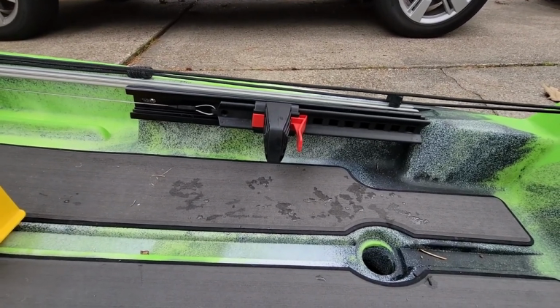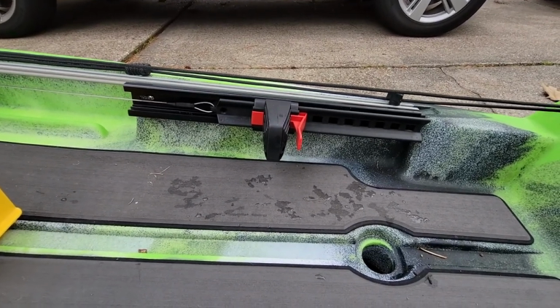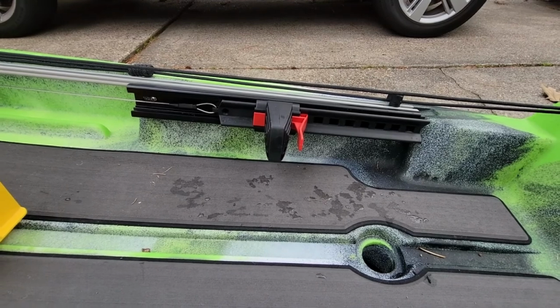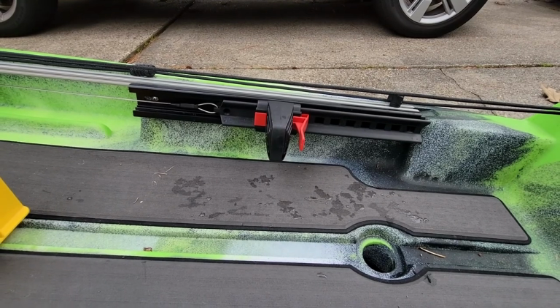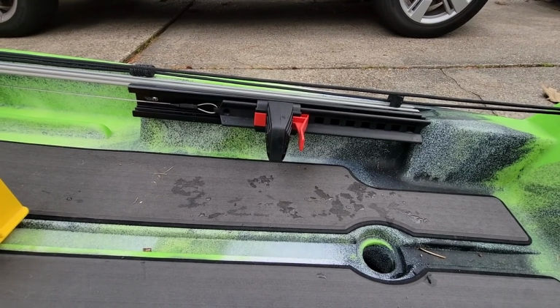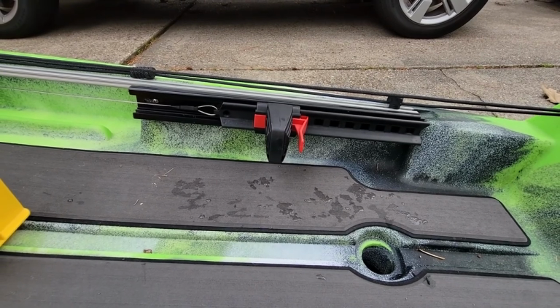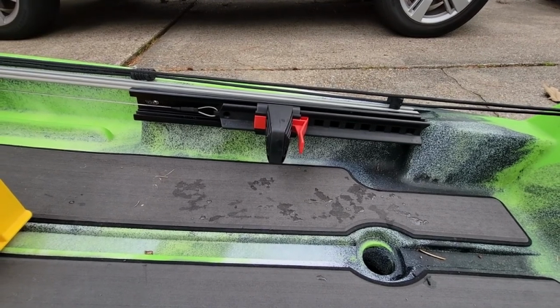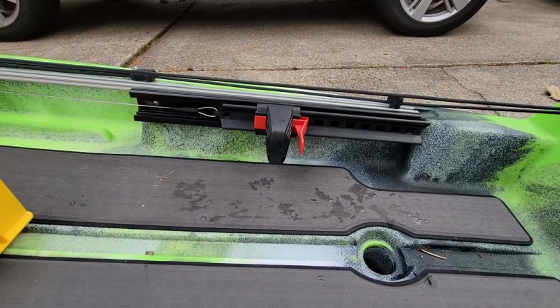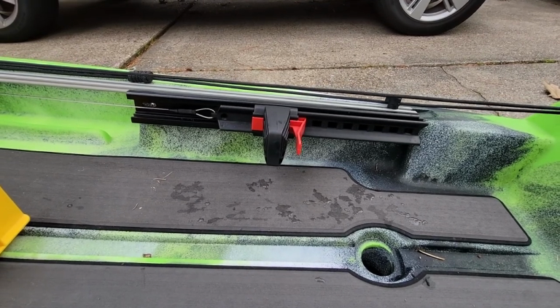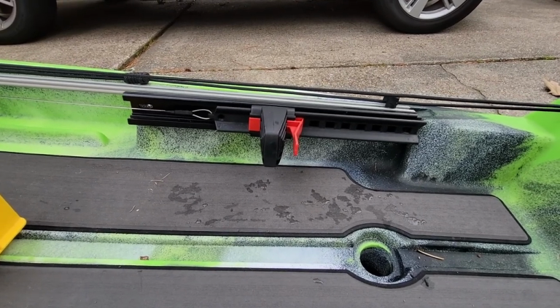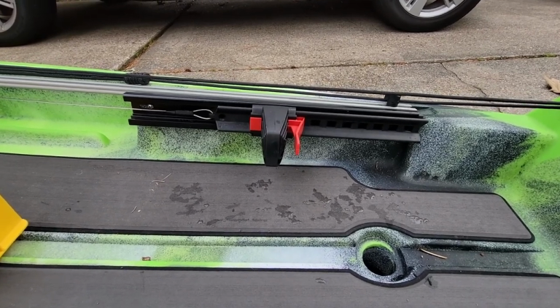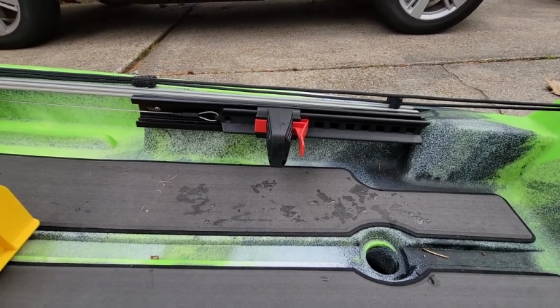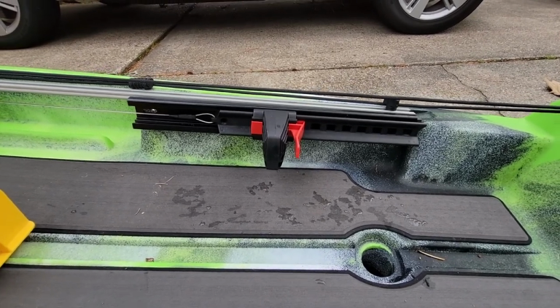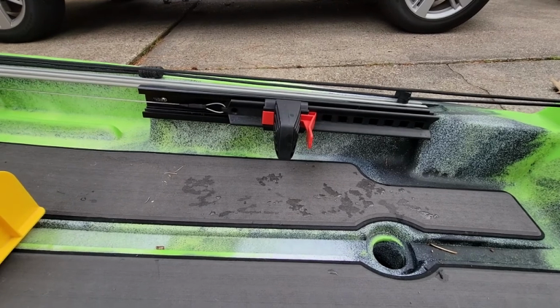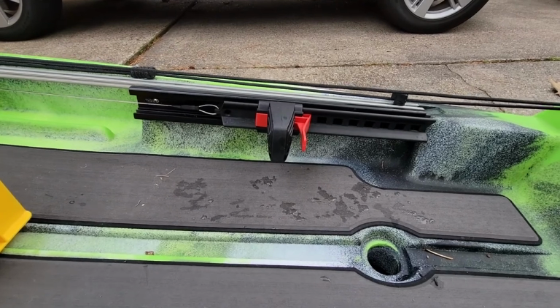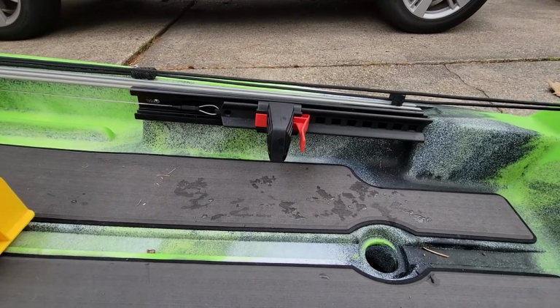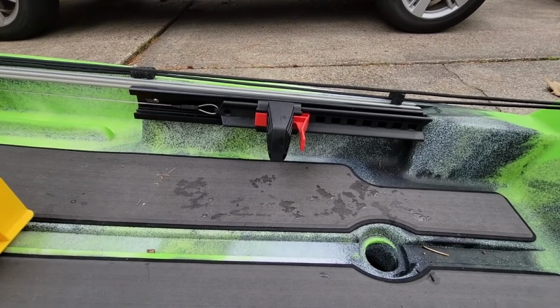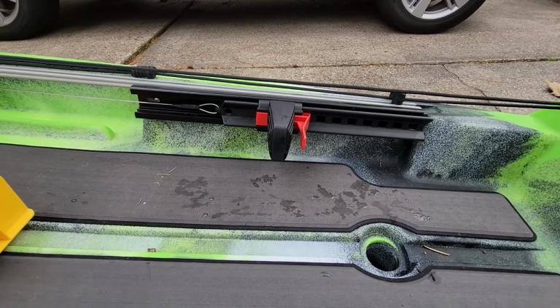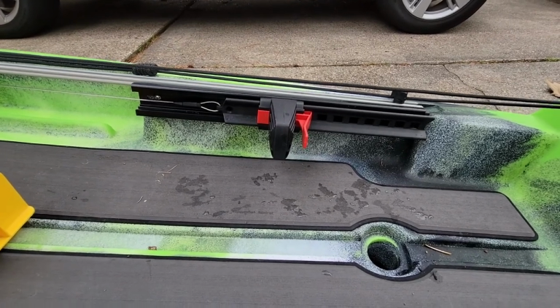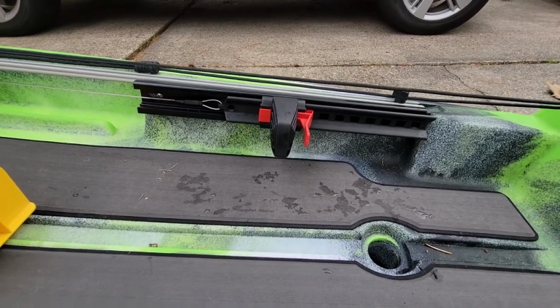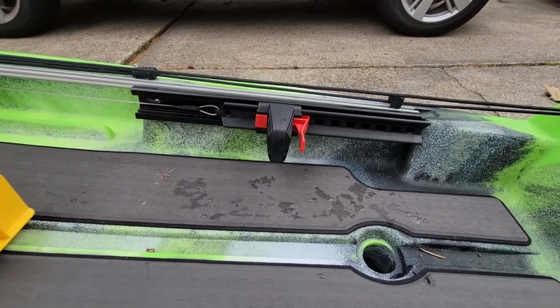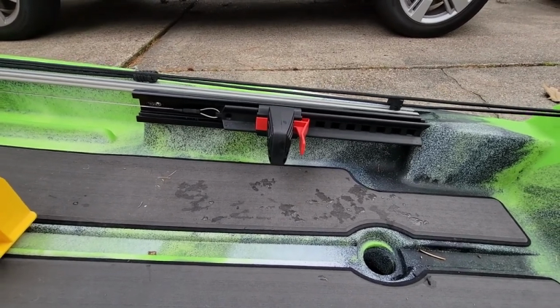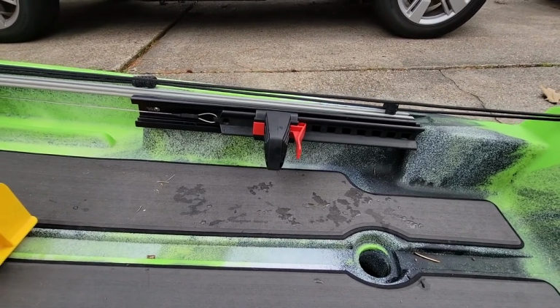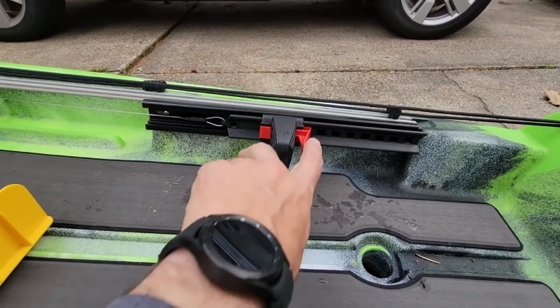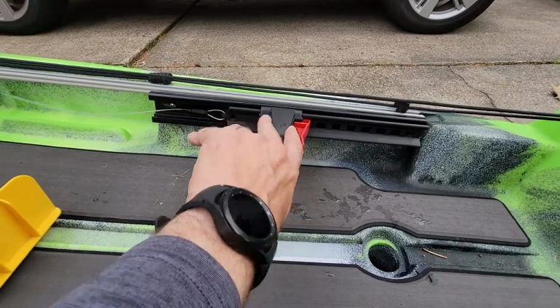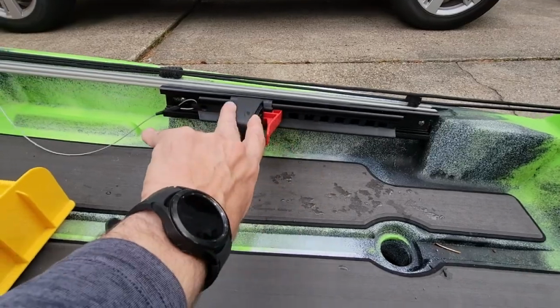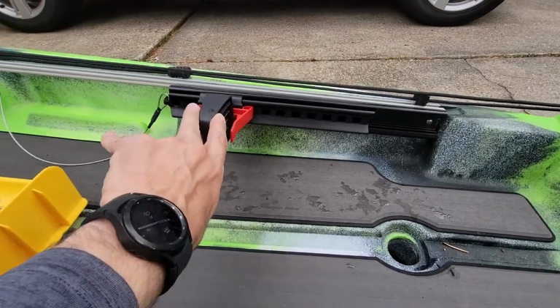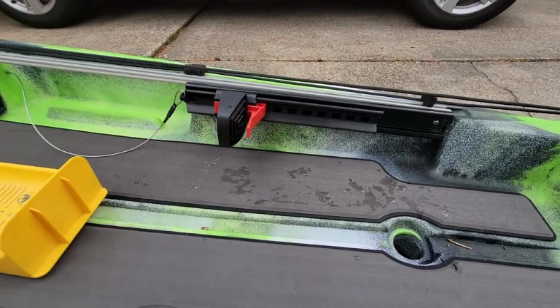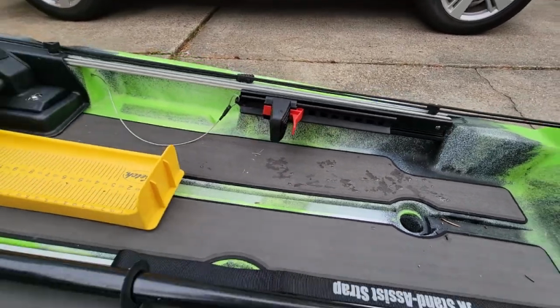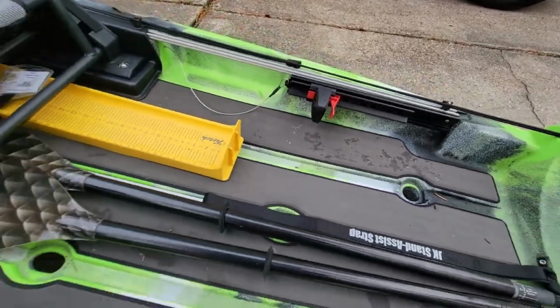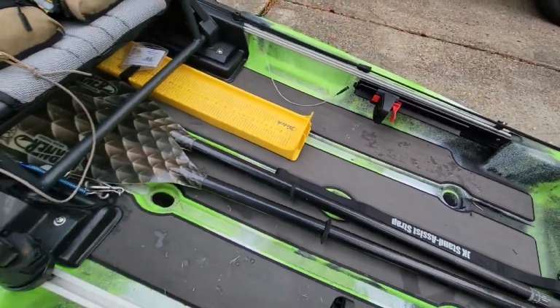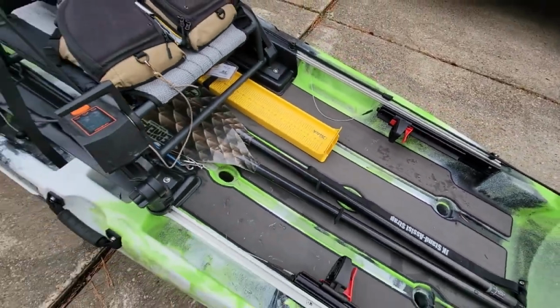When you're in water too skinny to use the motor, that solved two issues for me: it gave me a solid foot rest as well as foot control steering for the motor. The tubing goes in-hull.